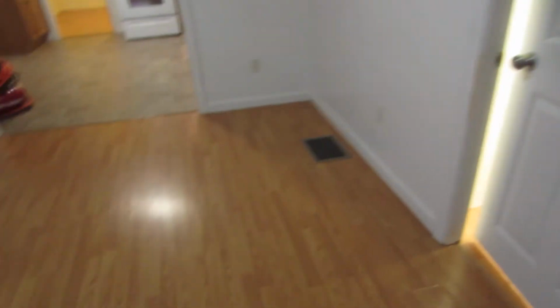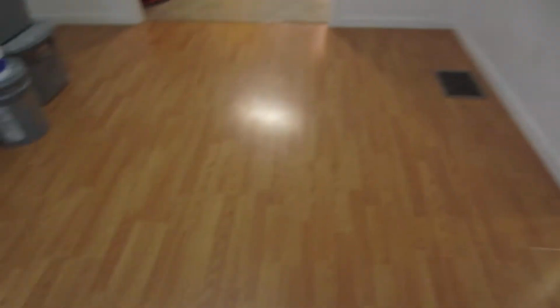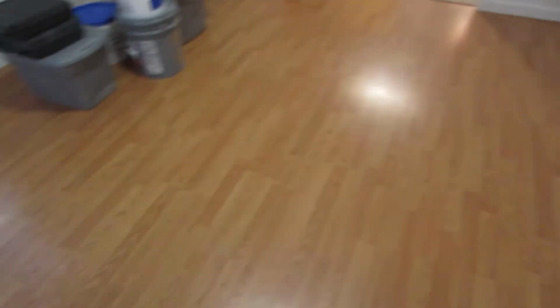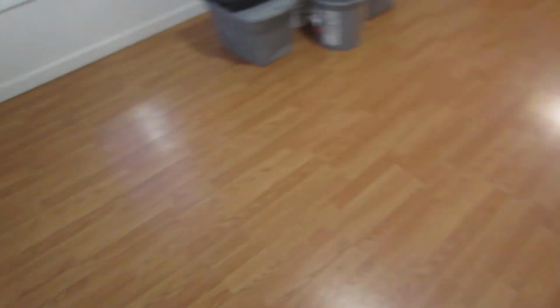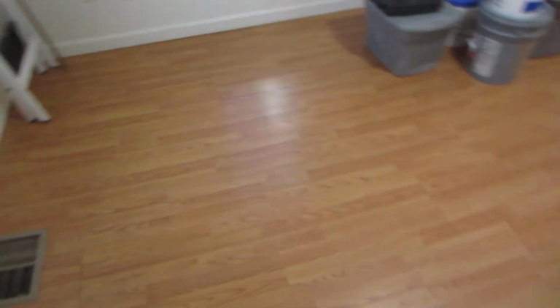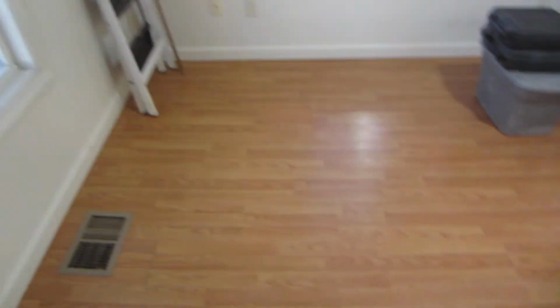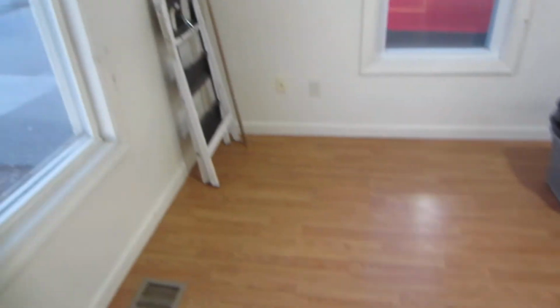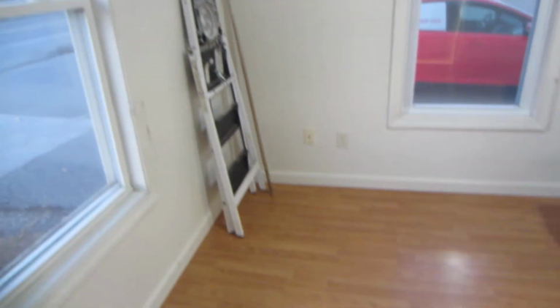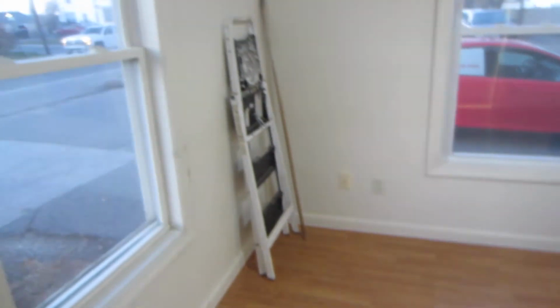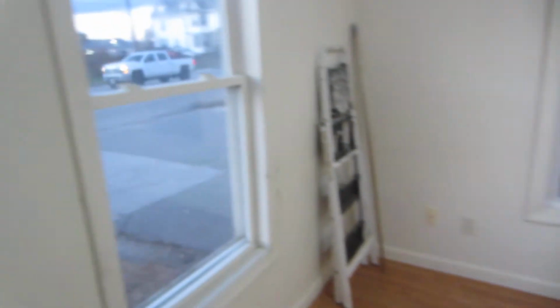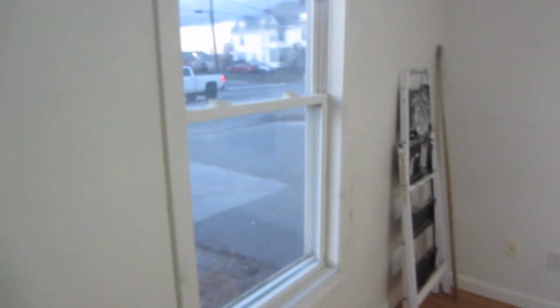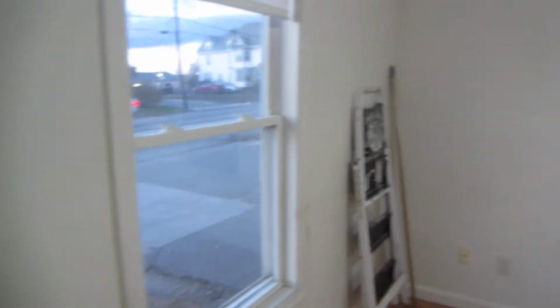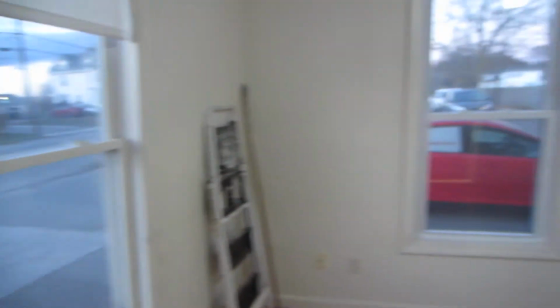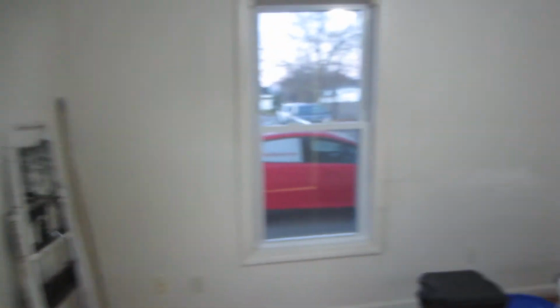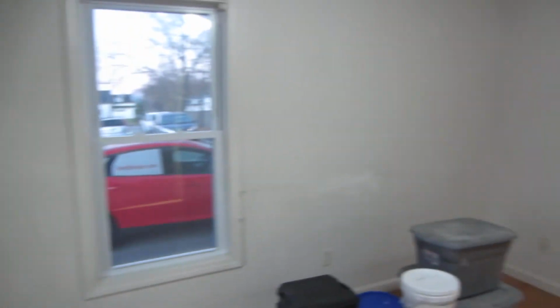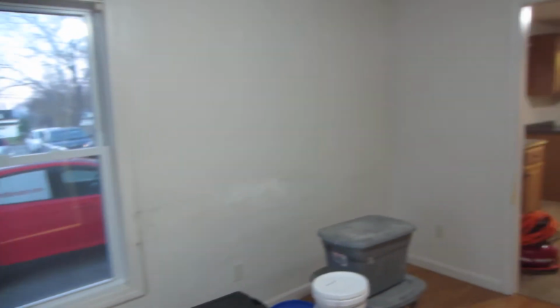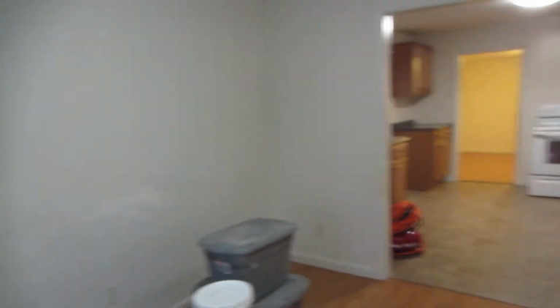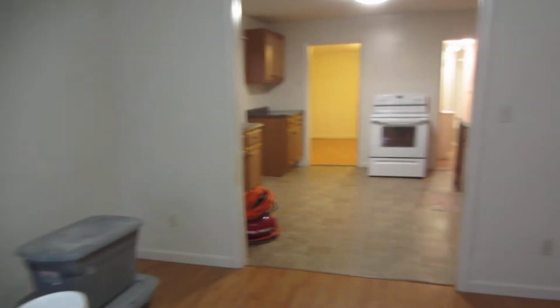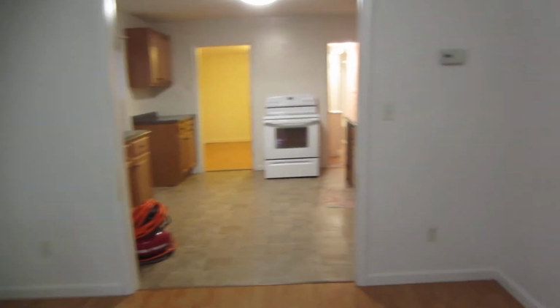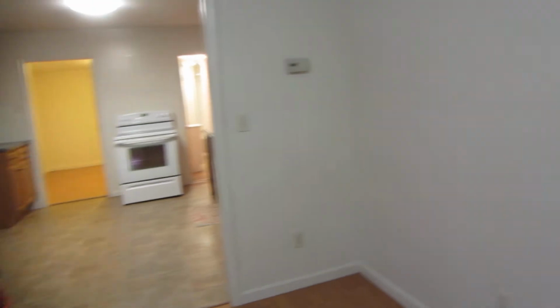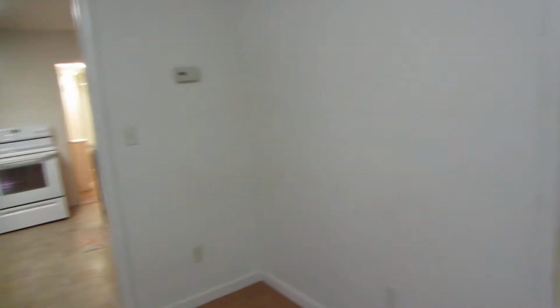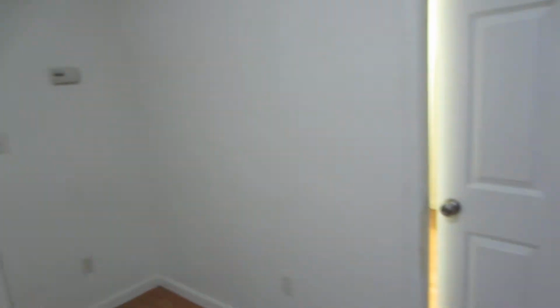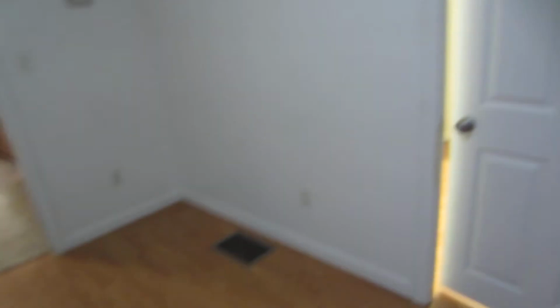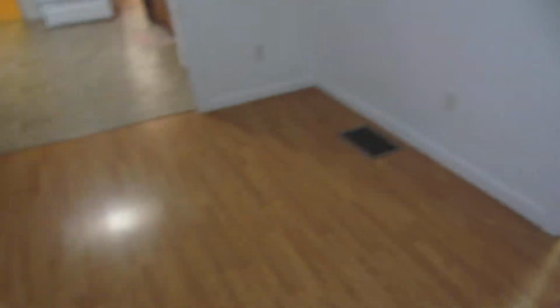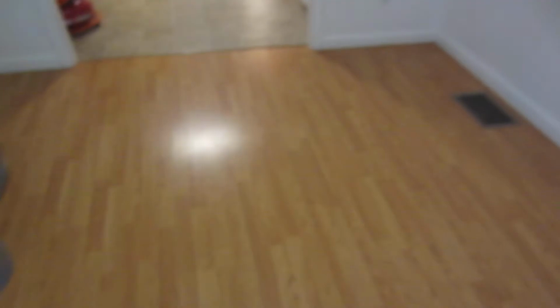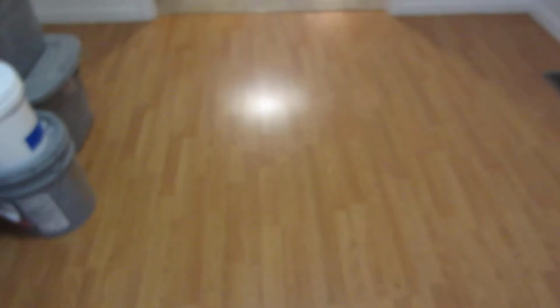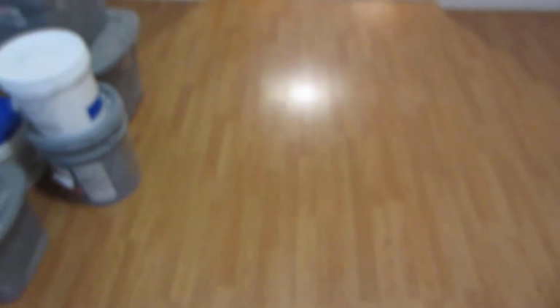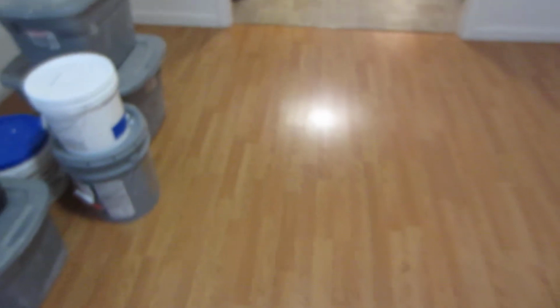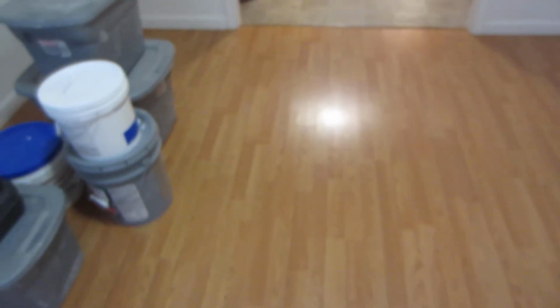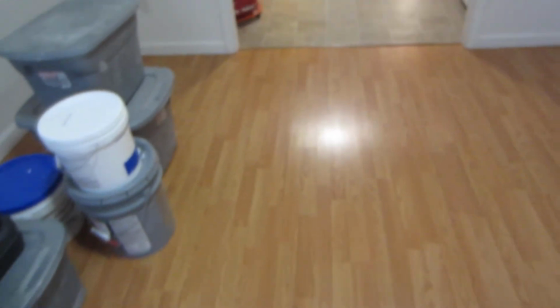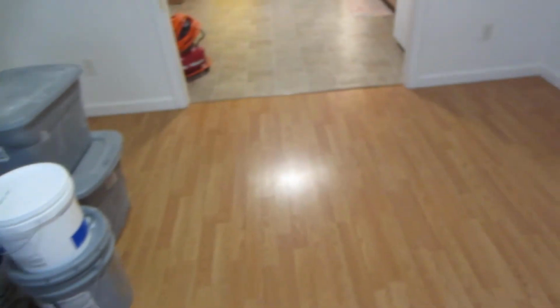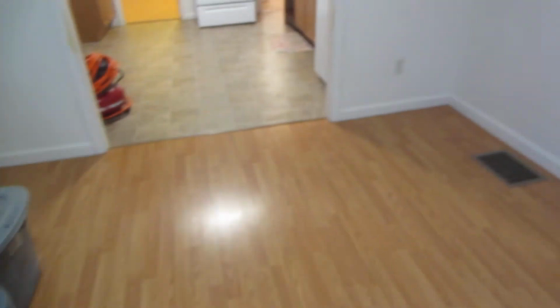This is the living room. This has been recently renovated so a lot of it's fairly new. It does have new wood laminate flooring.